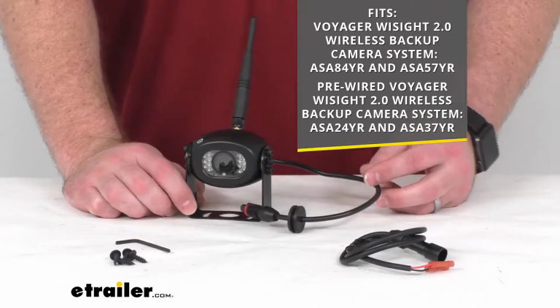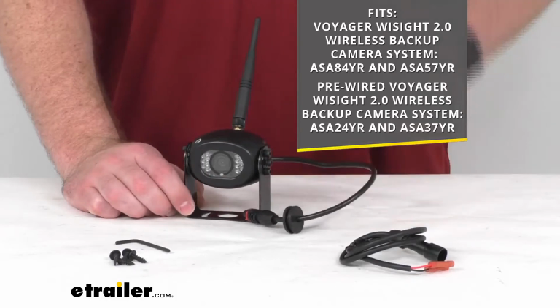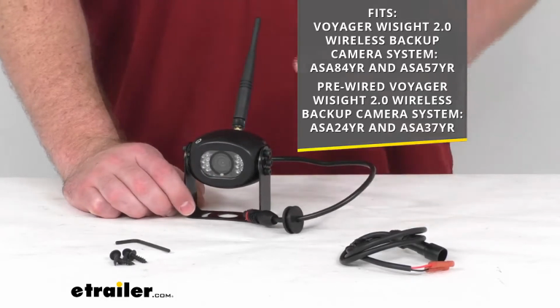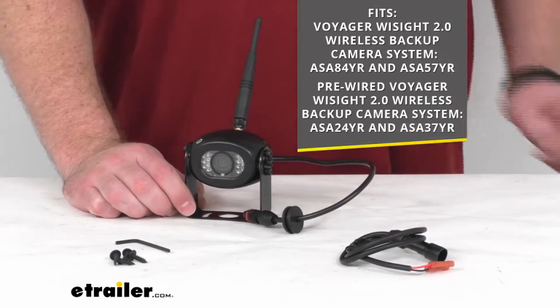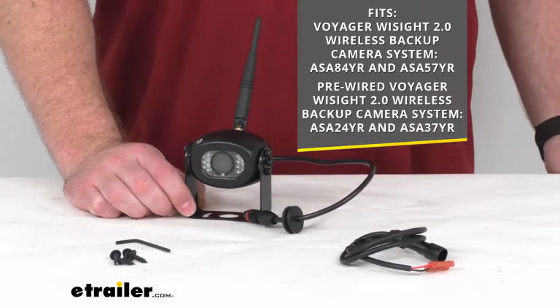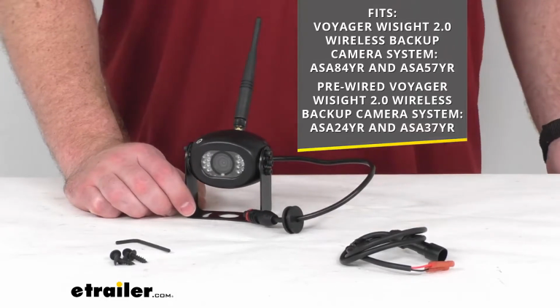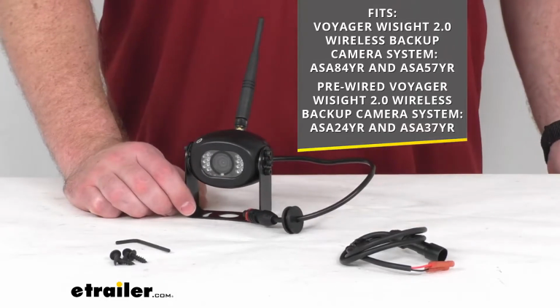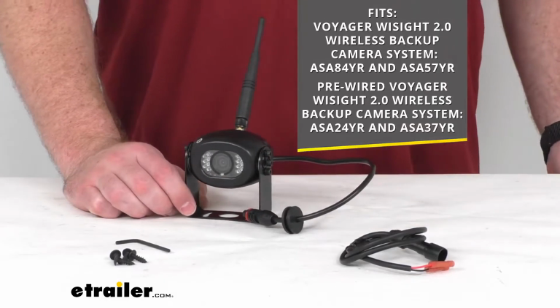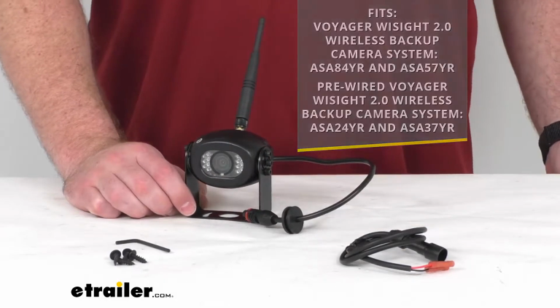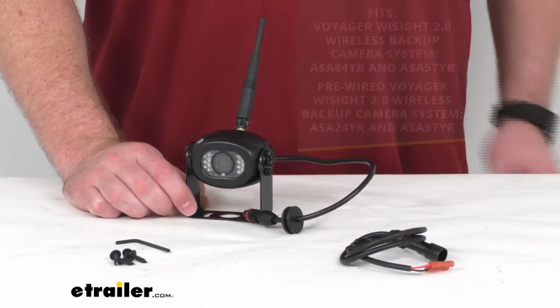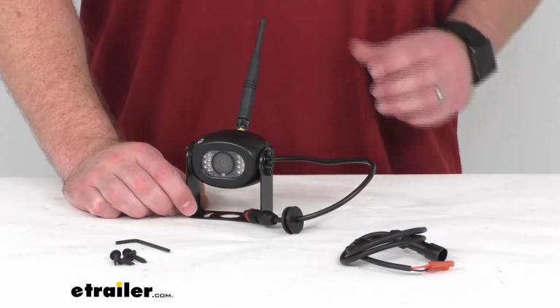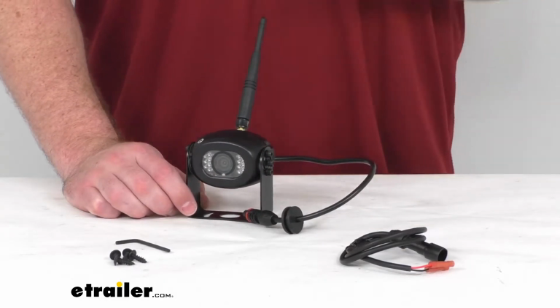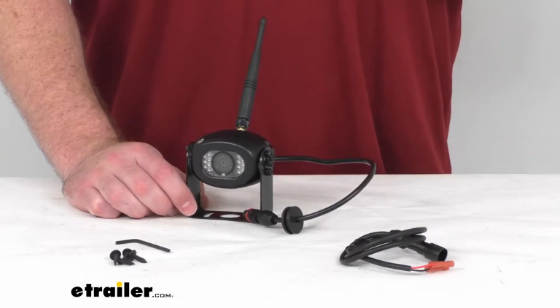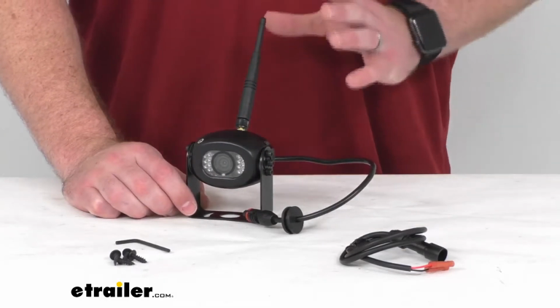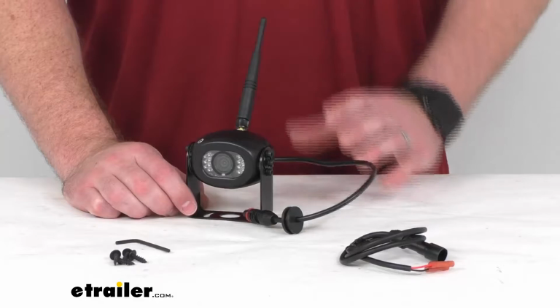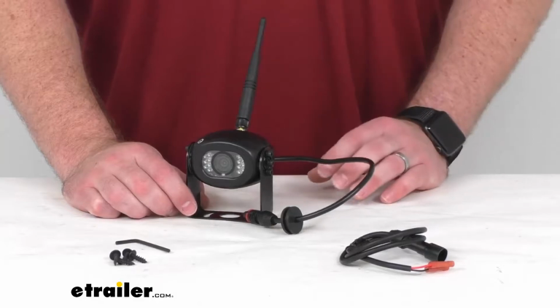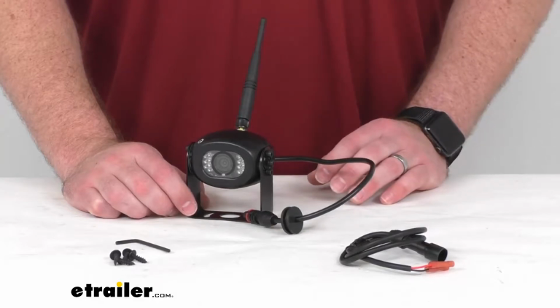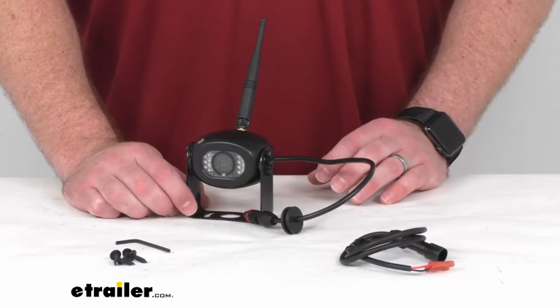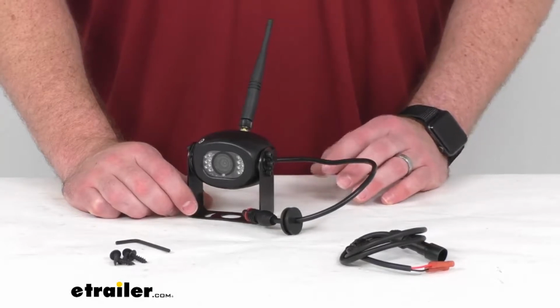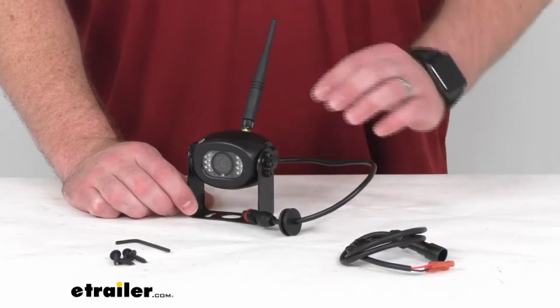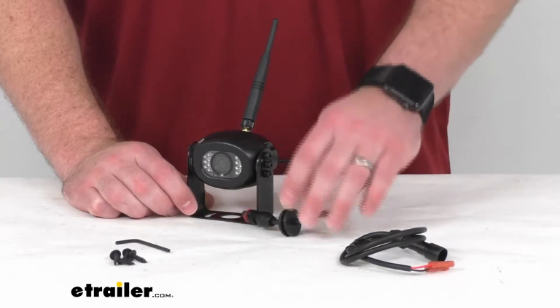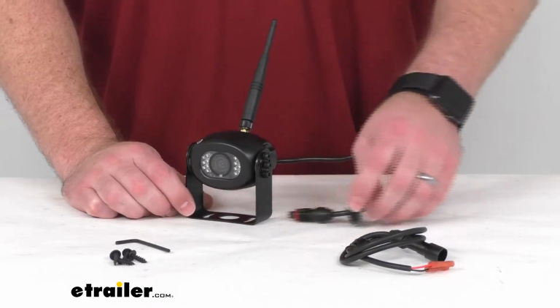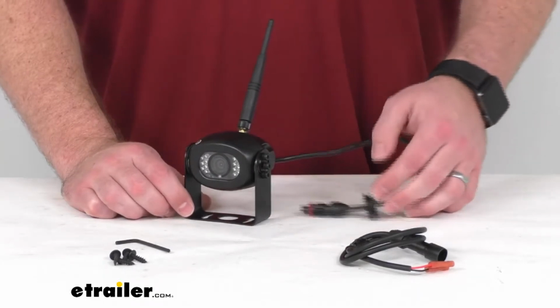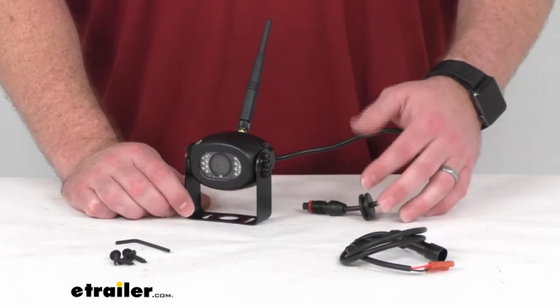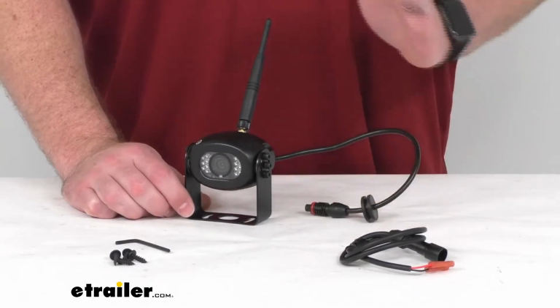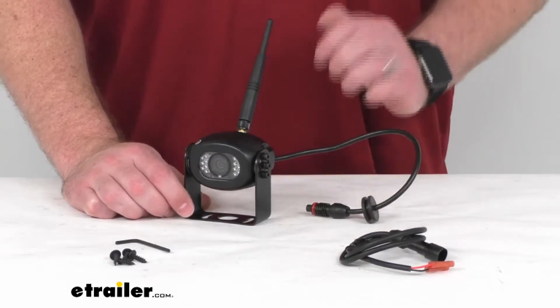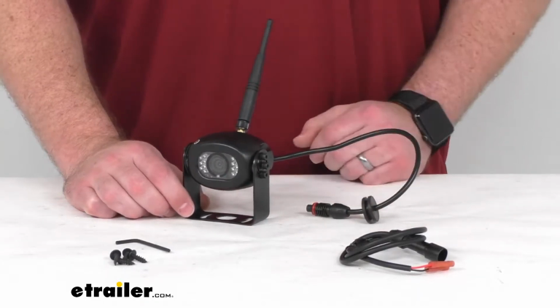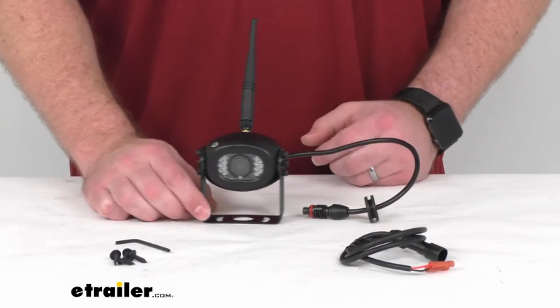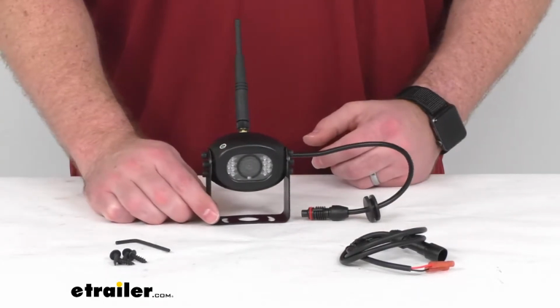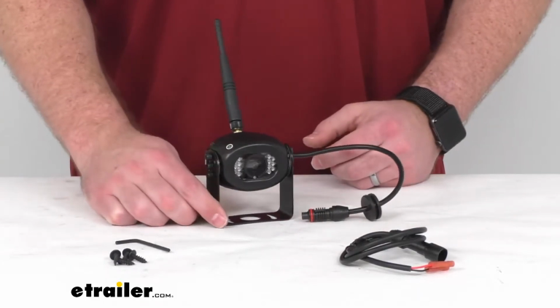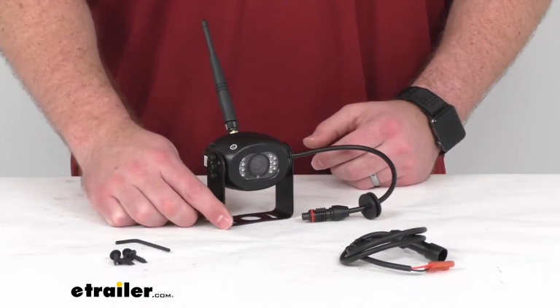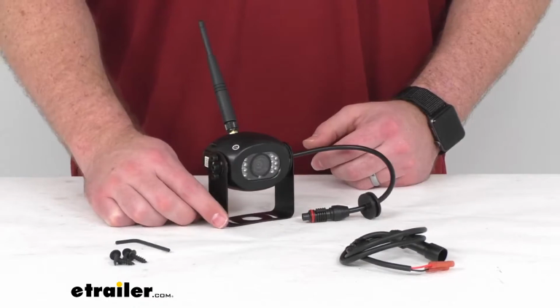This is not going to be compatible with the first-generation Y-Site technology products, so keep that in mind and make sure that you're getting the right camera for your system.